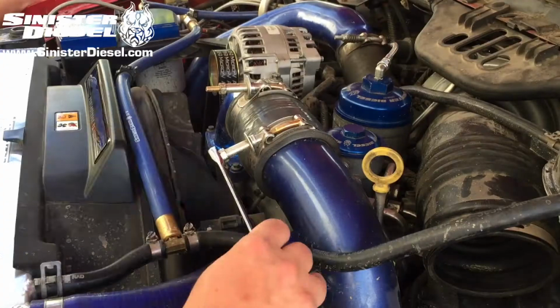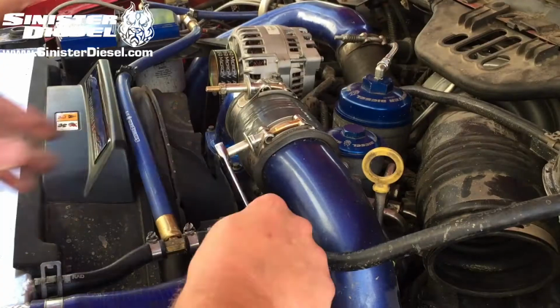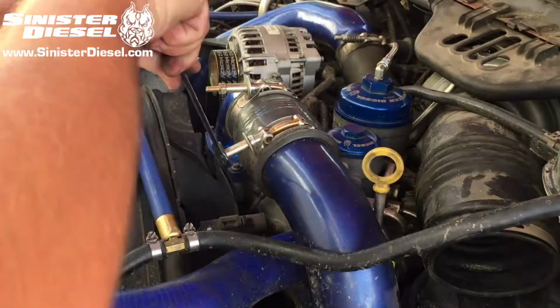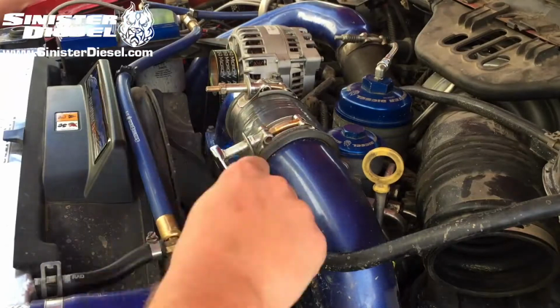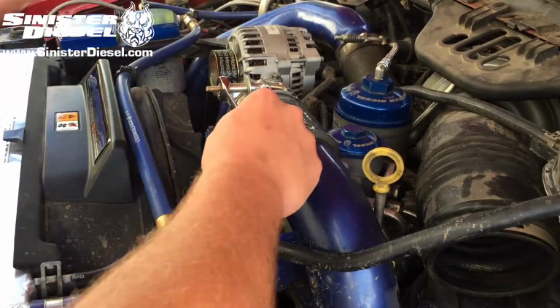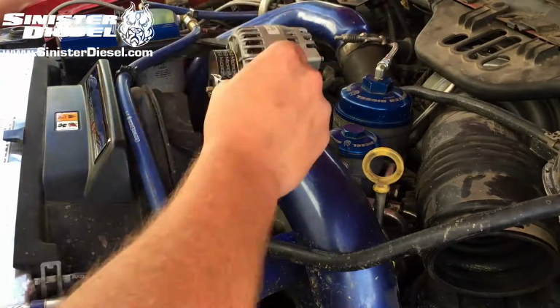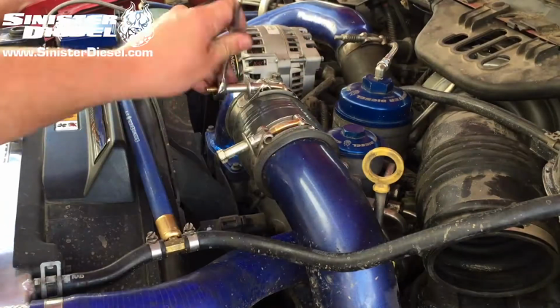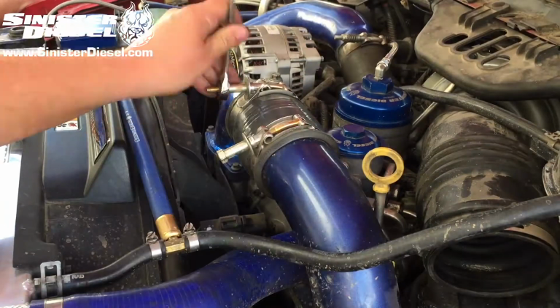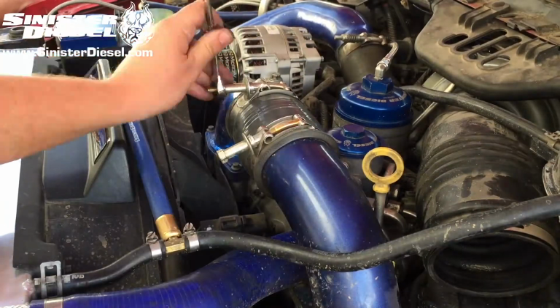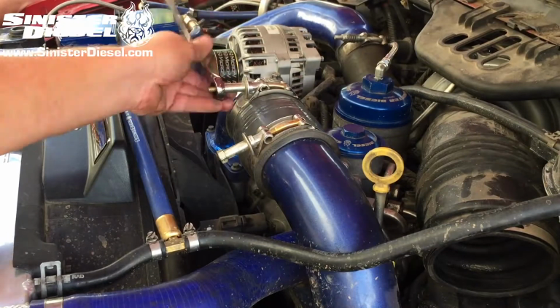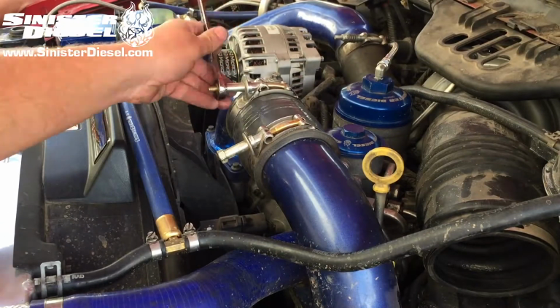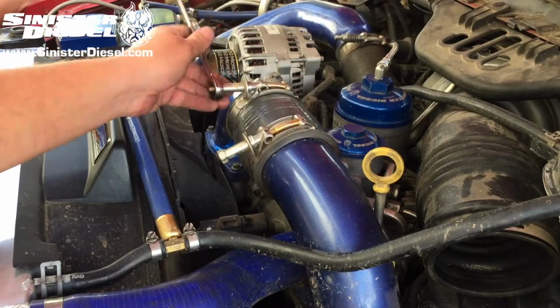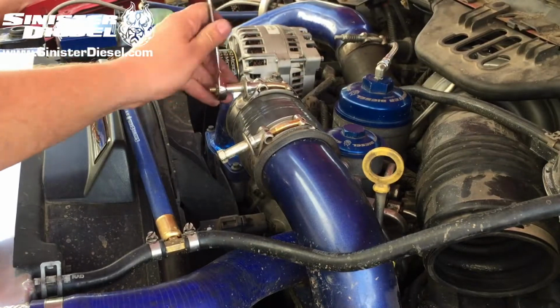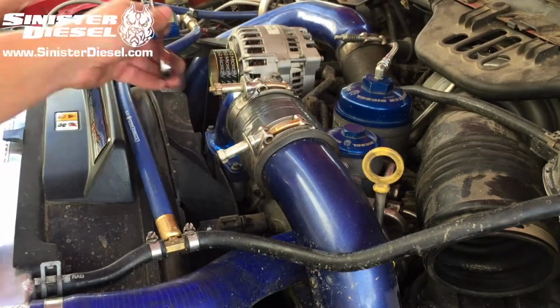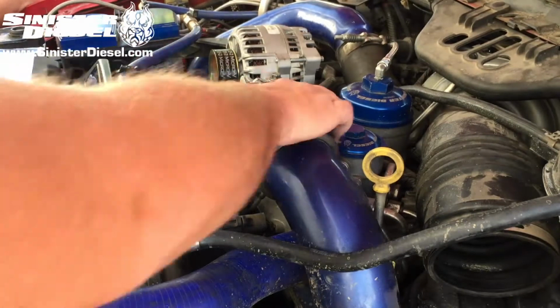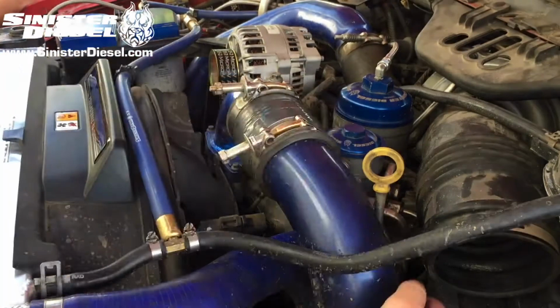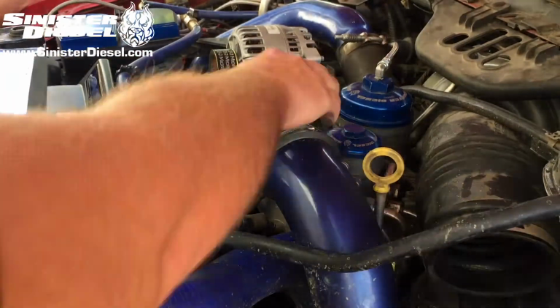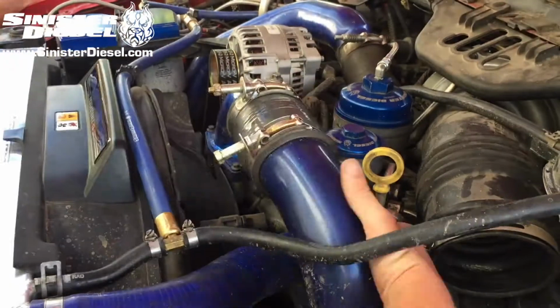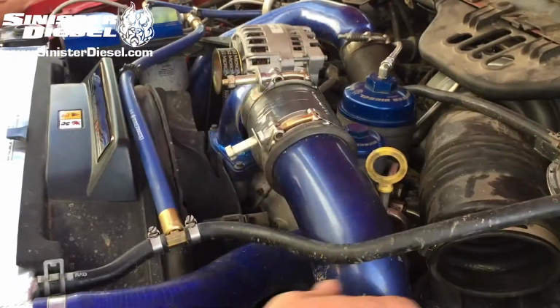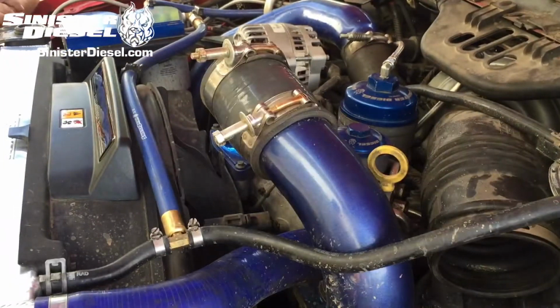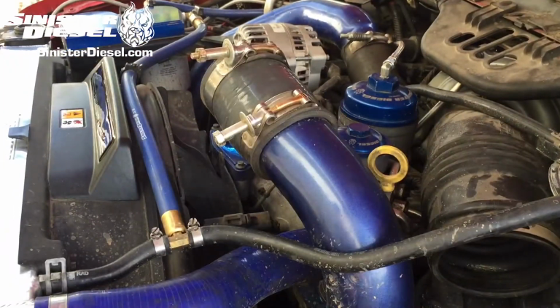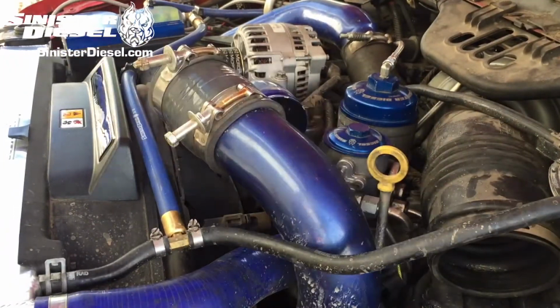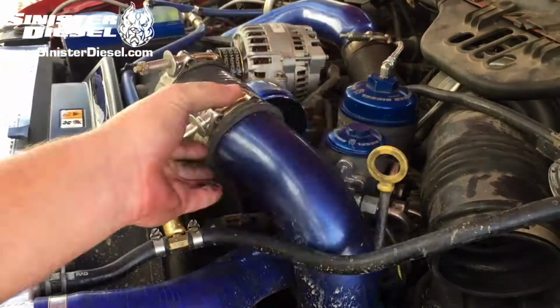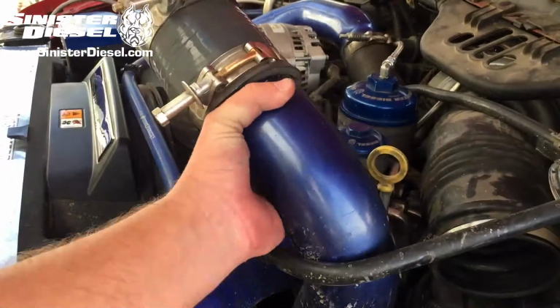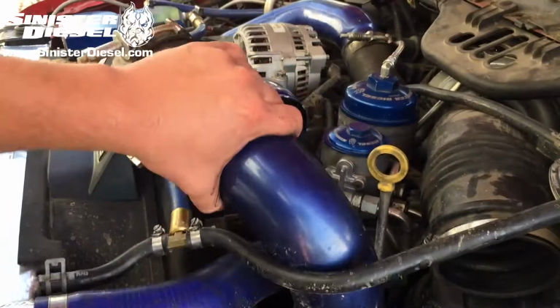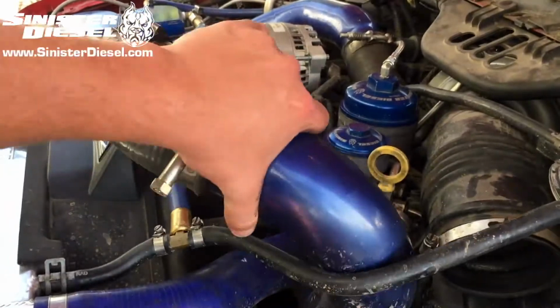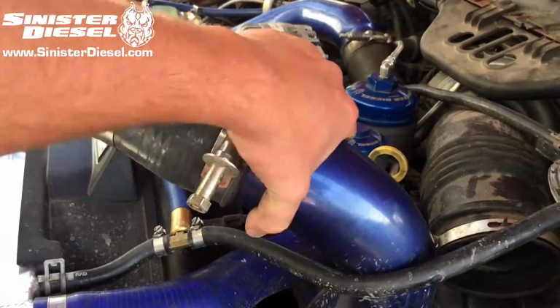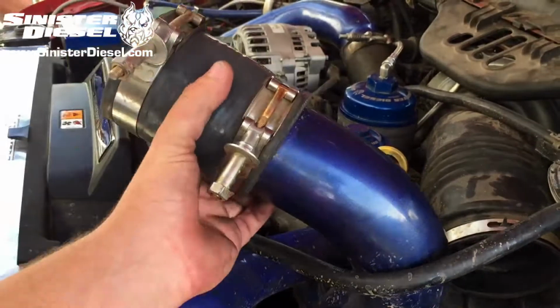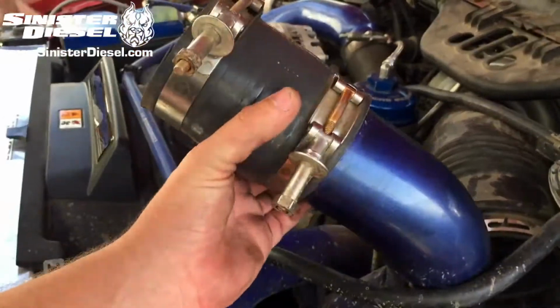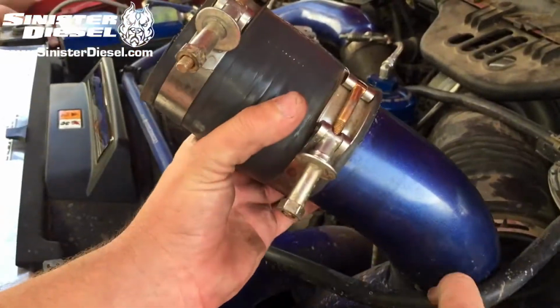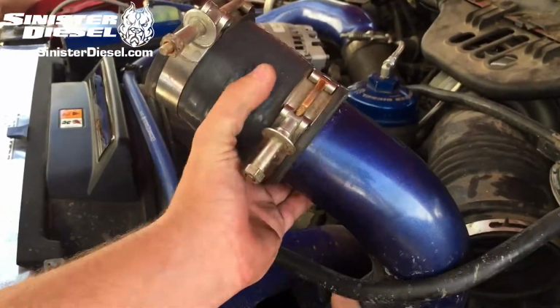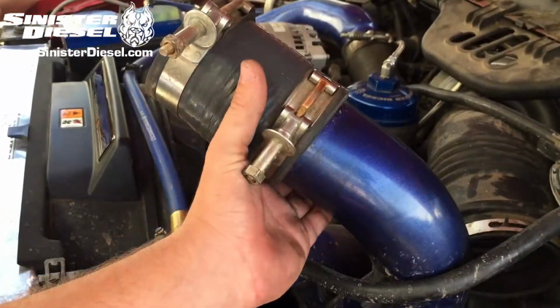To begin this installation, start by removing the cold side intercooler charge pipe from the truck. It is definitely easier to remove the entire piping to gain access to the fuel filter block.